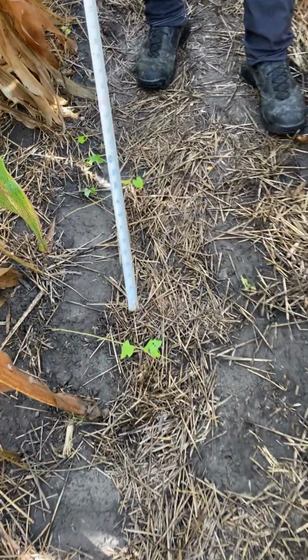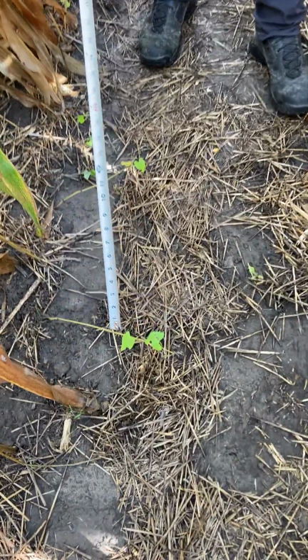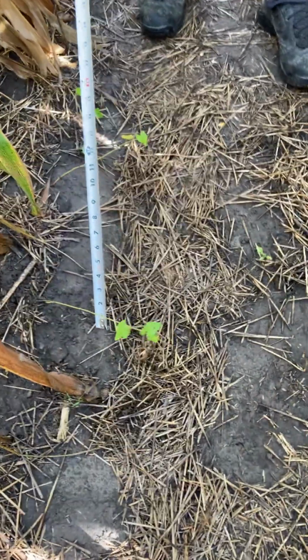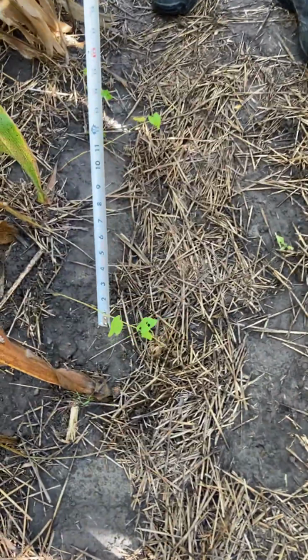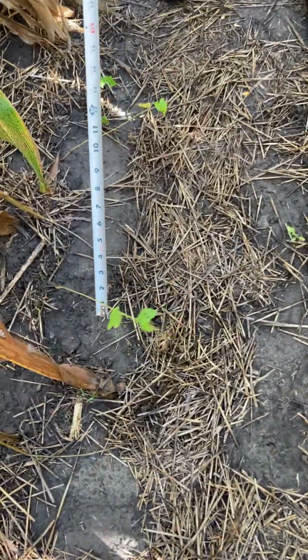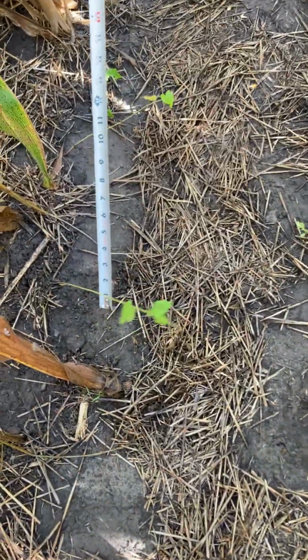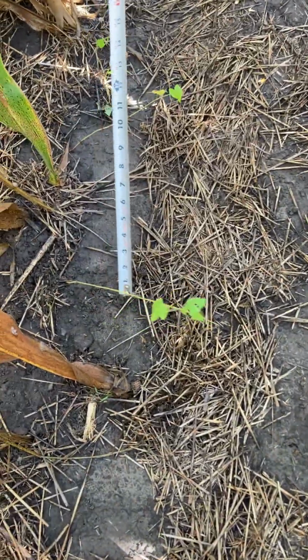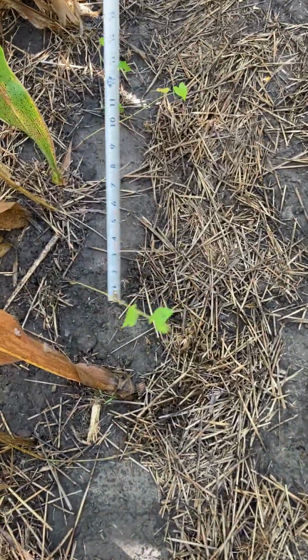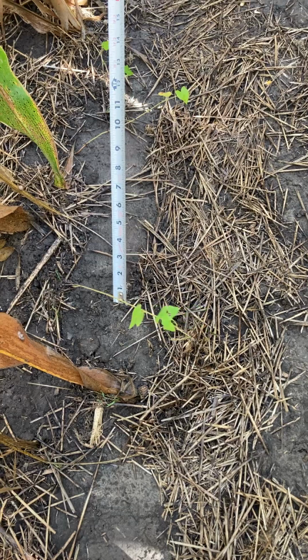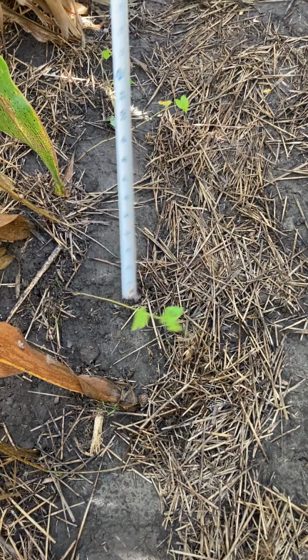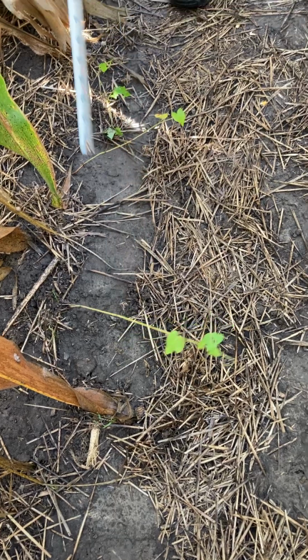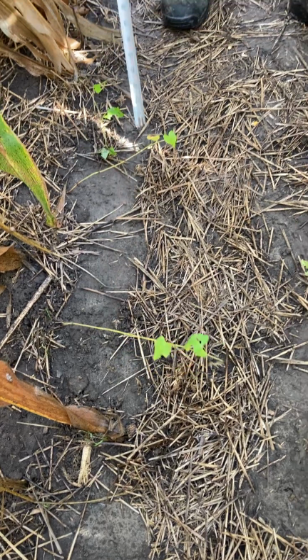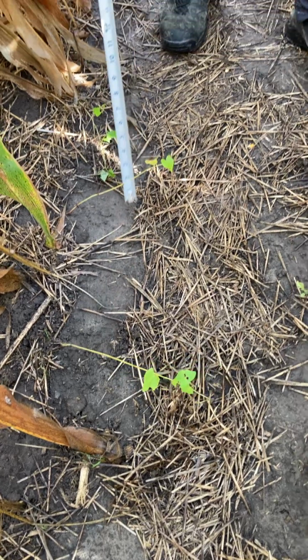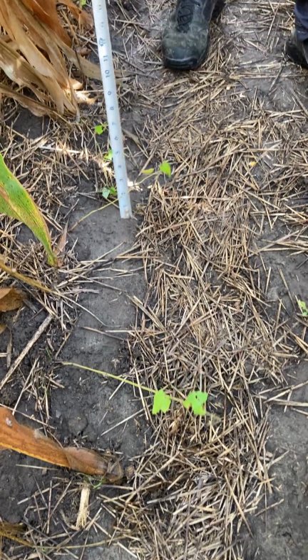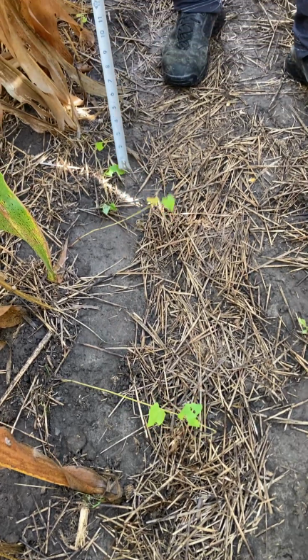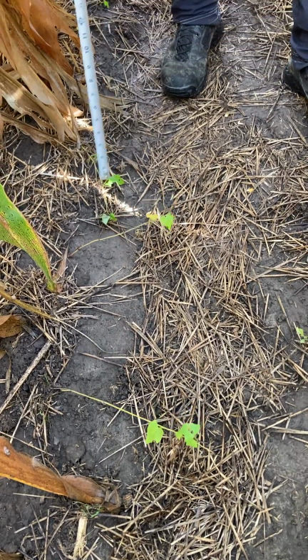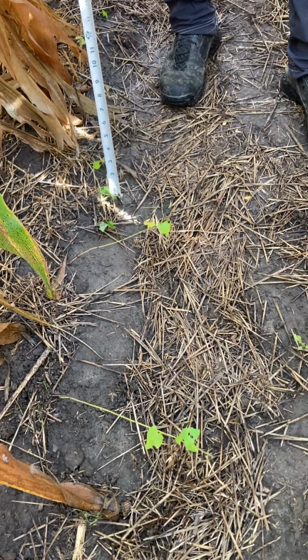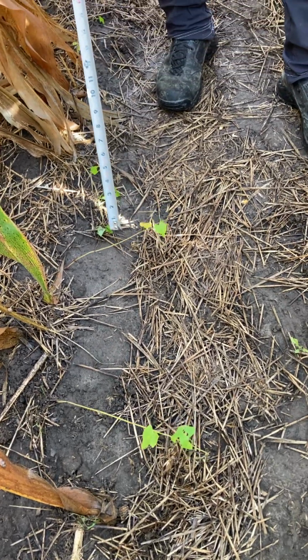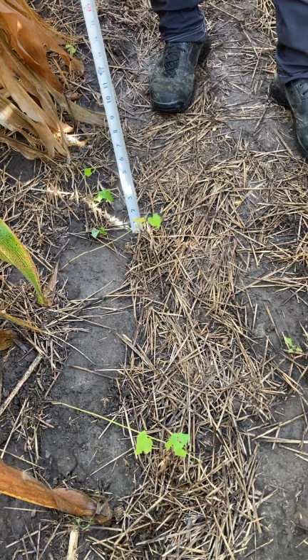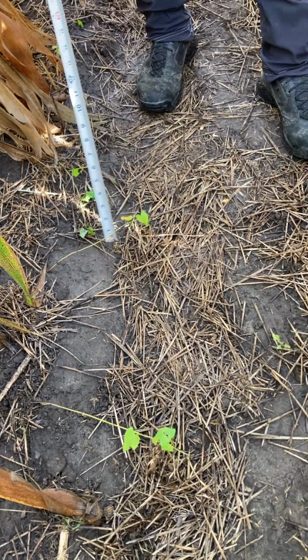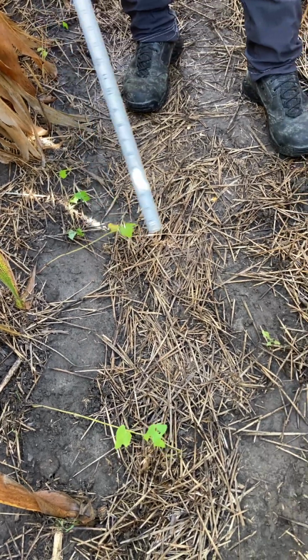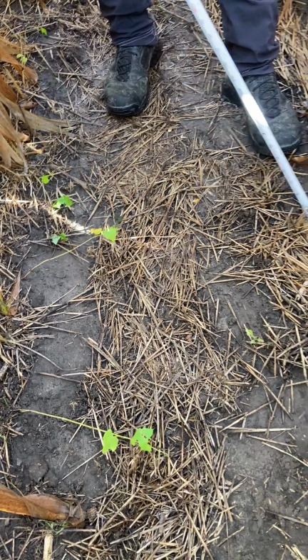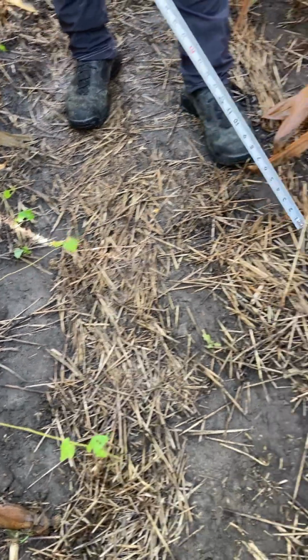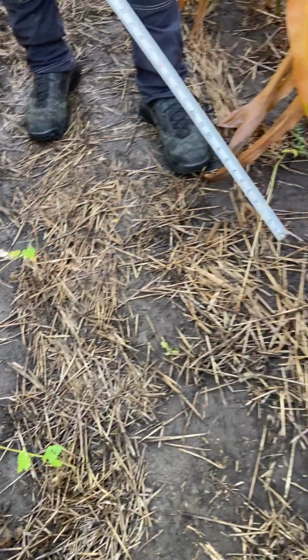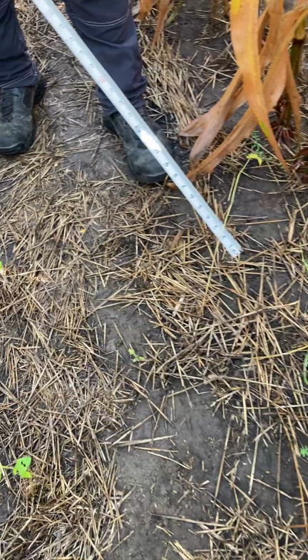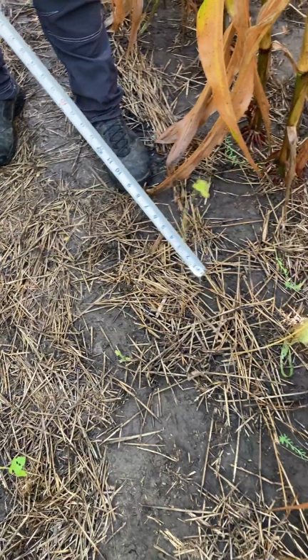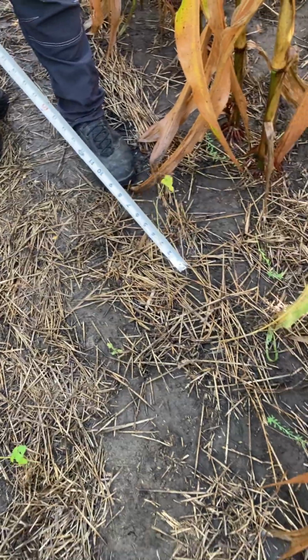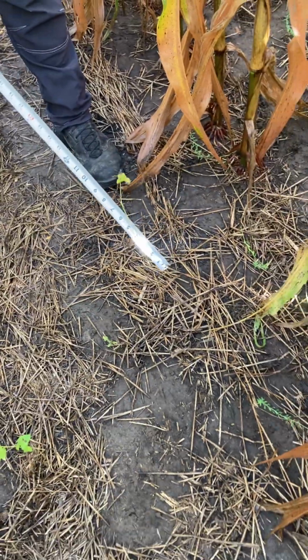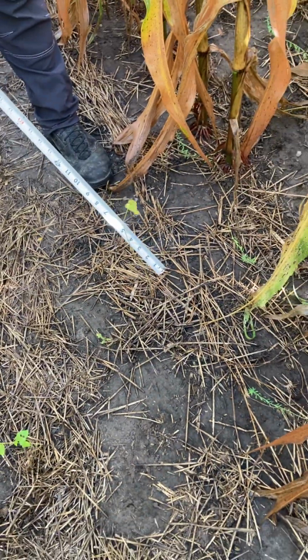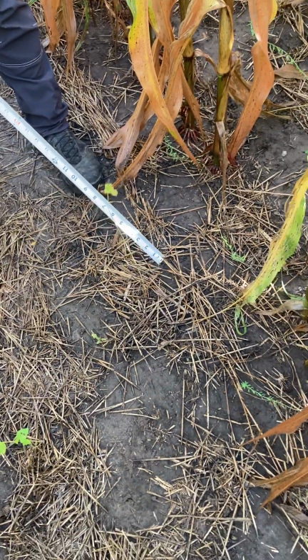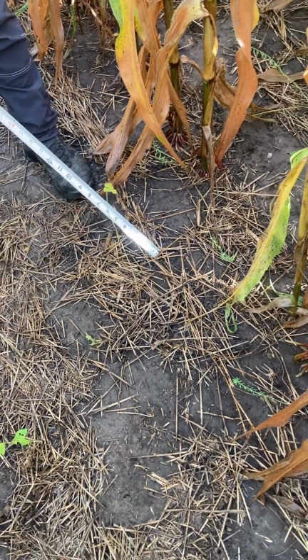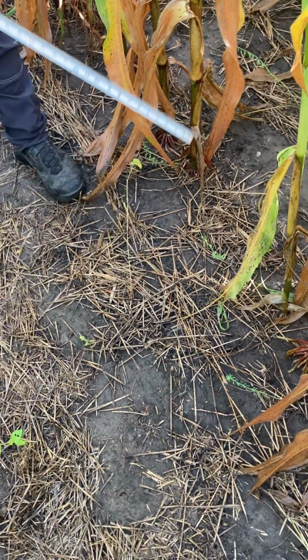This is buckwheat. We've got buckwheat throughout, and when we go down the corn rows at the end of the video, you're going to be able to see even more buckwheat.